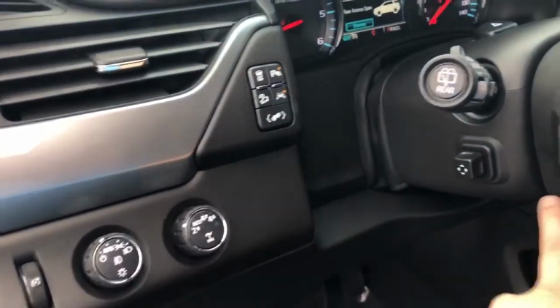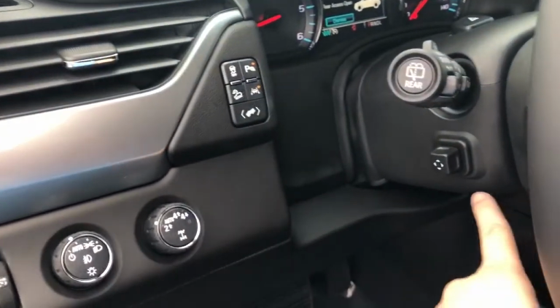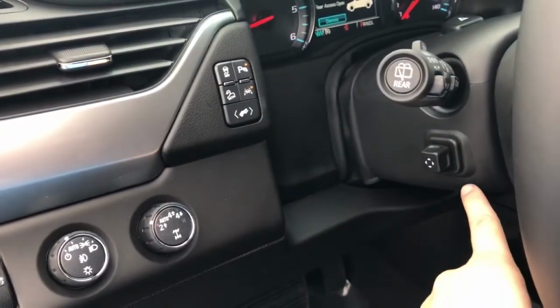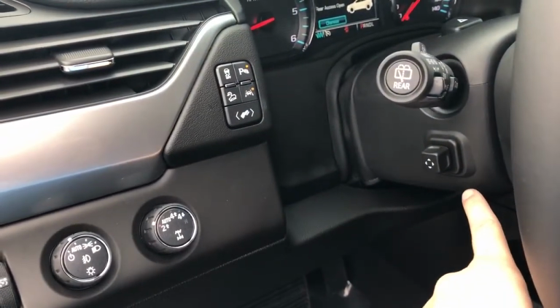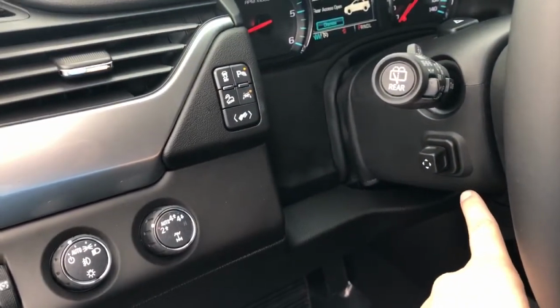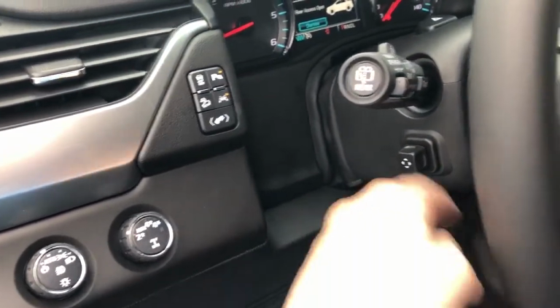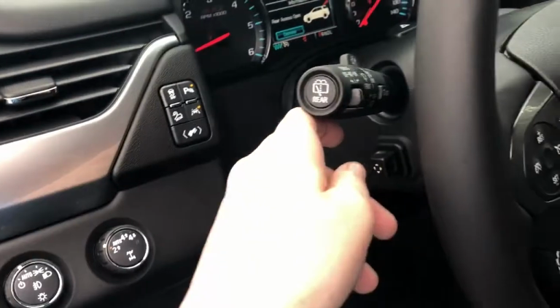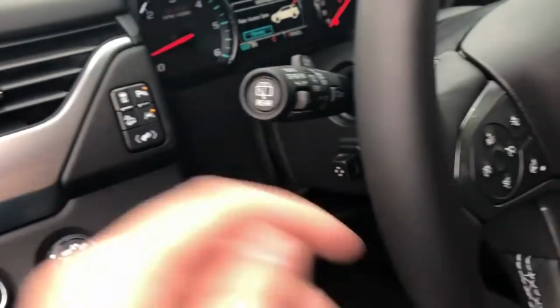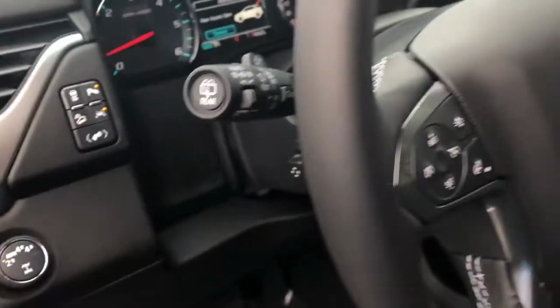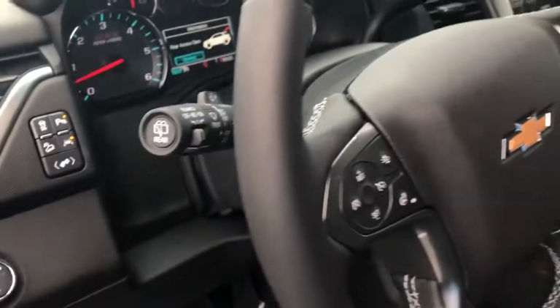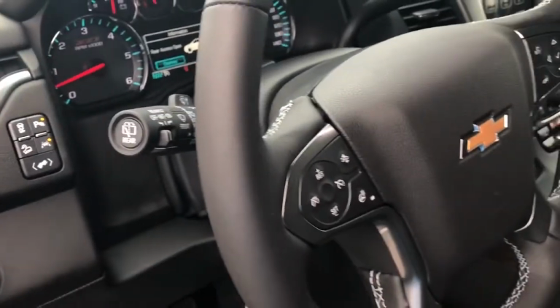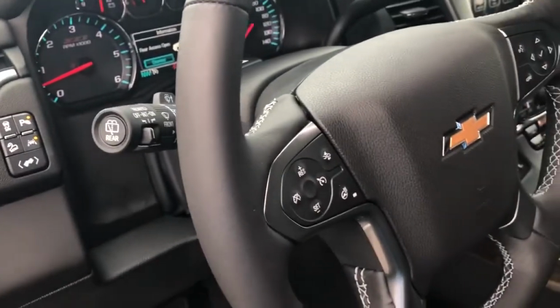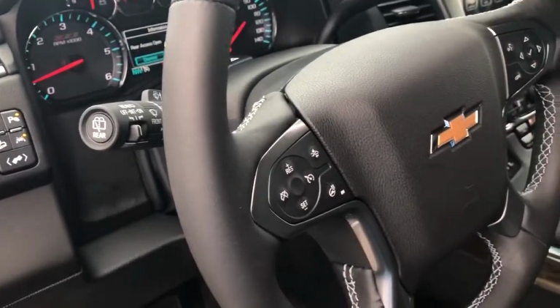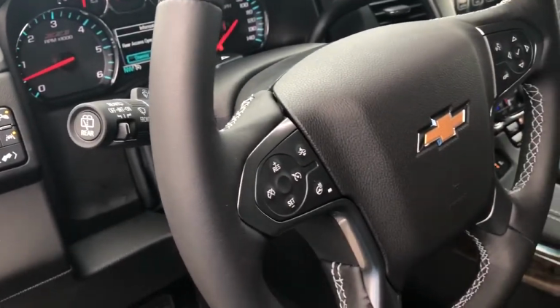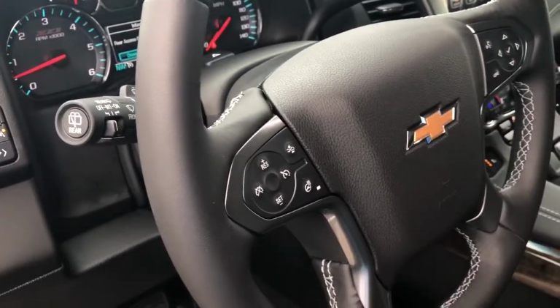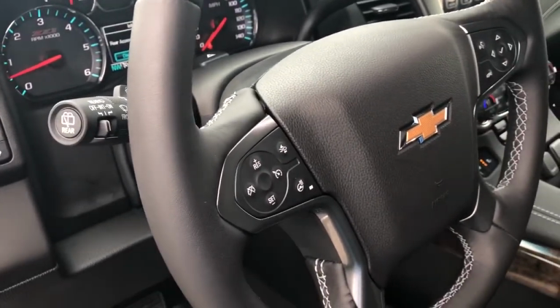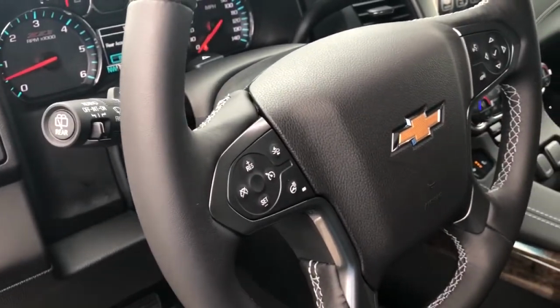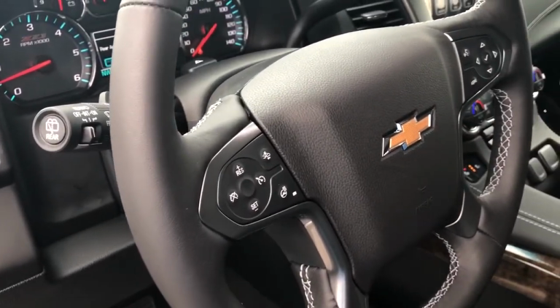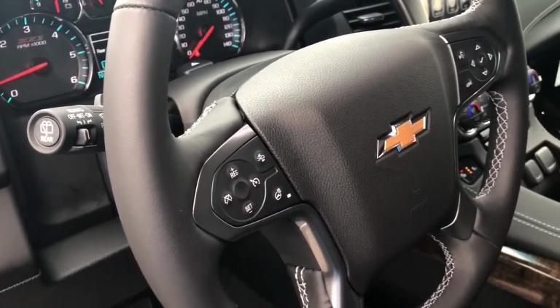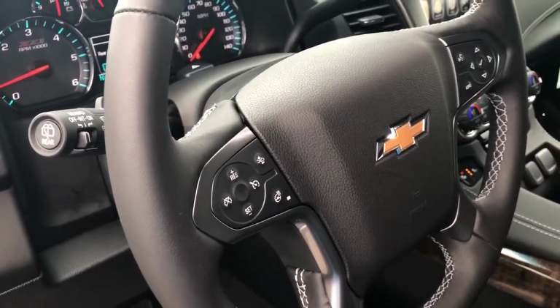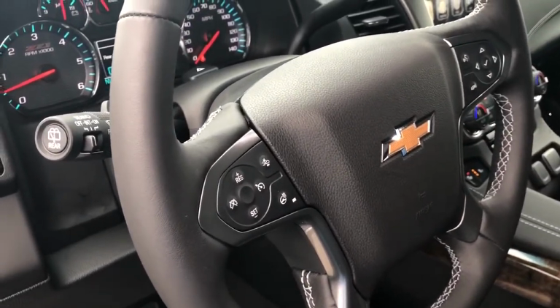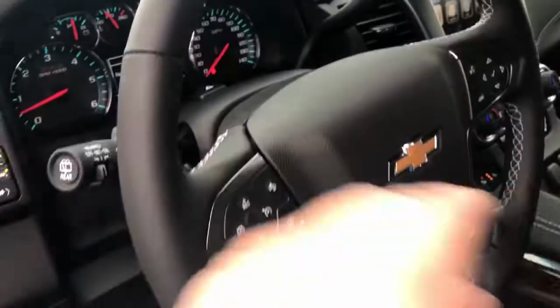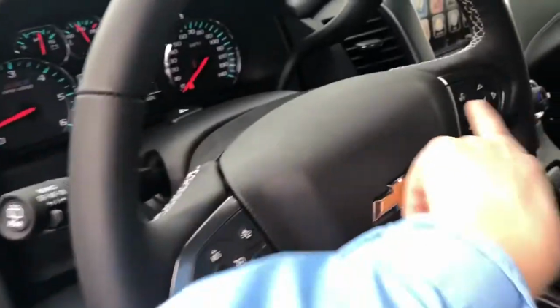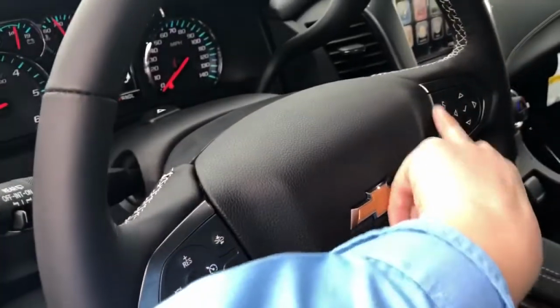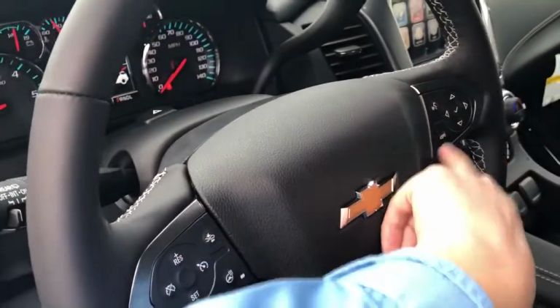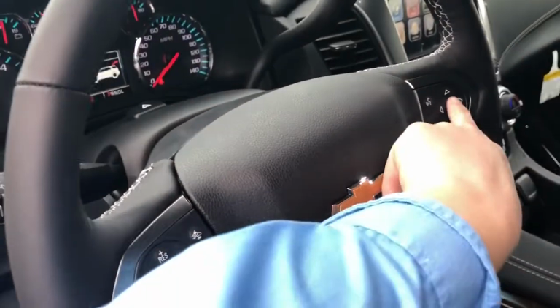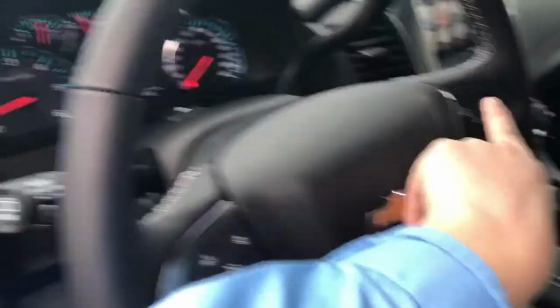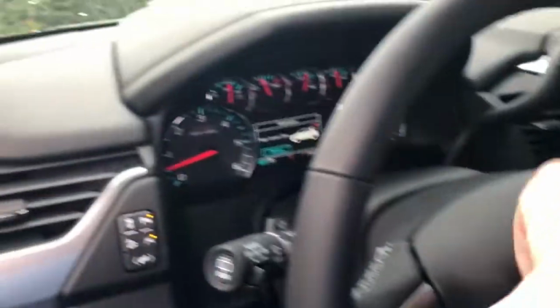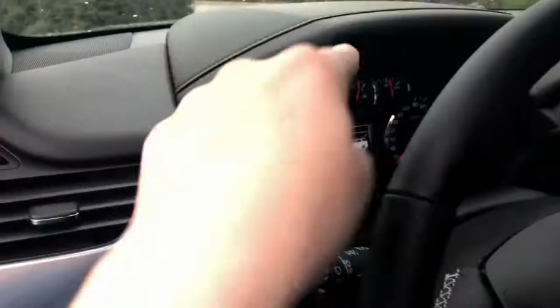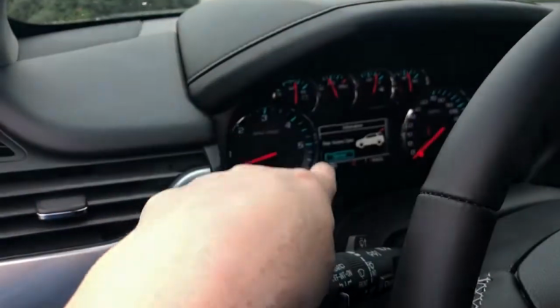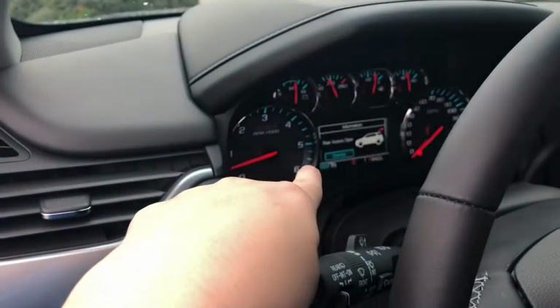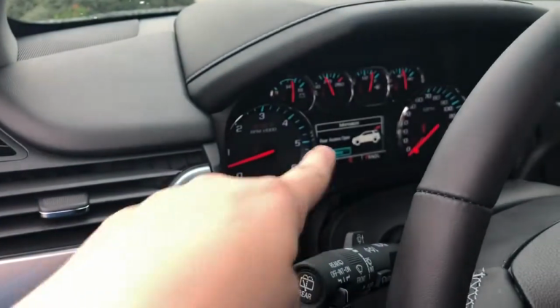You have your tilt and telescoping steering wheel, windshield controls, cruise control, as well as a heated steering wheel.